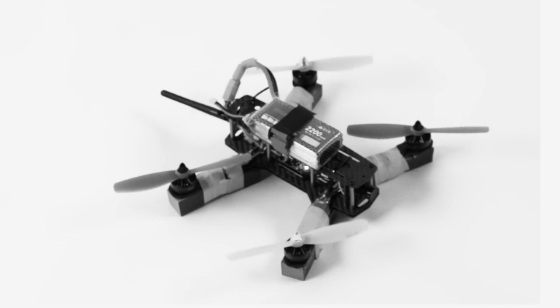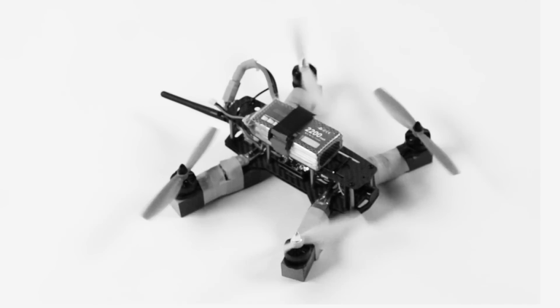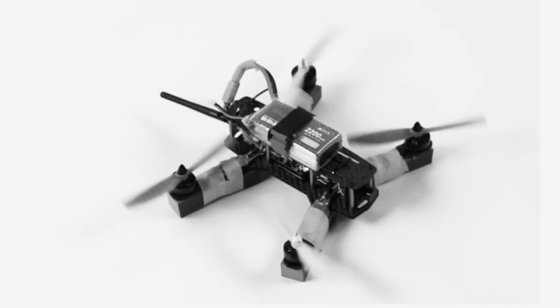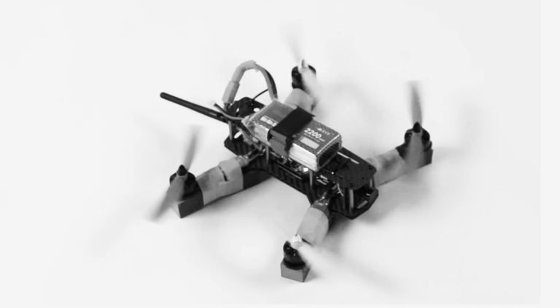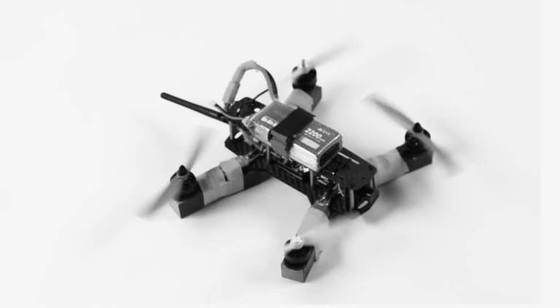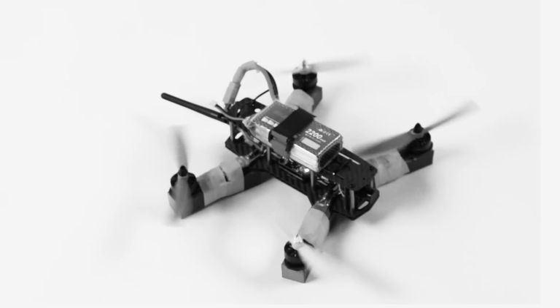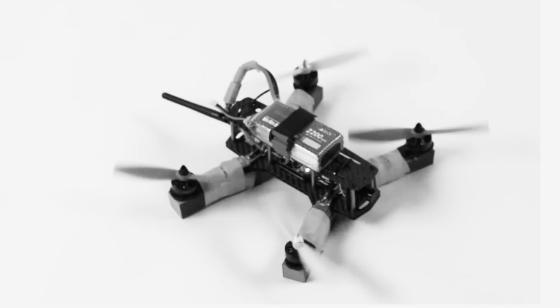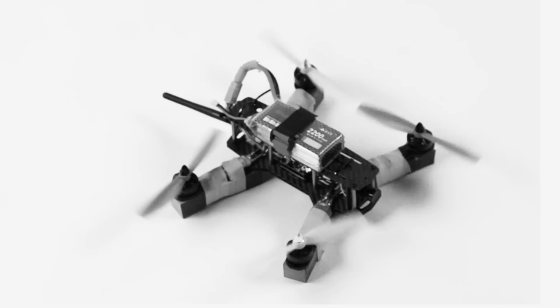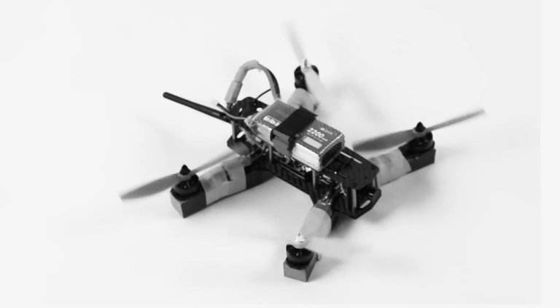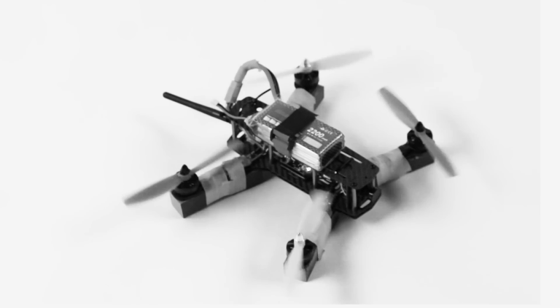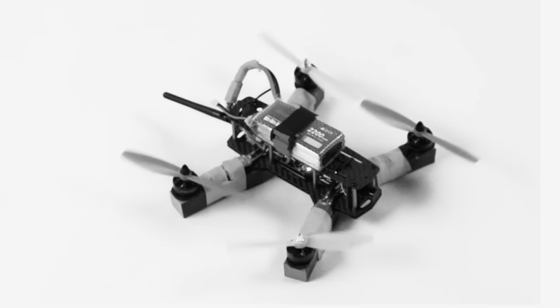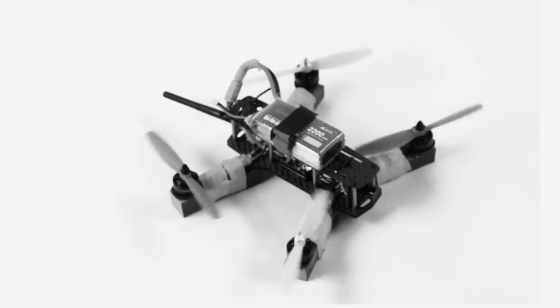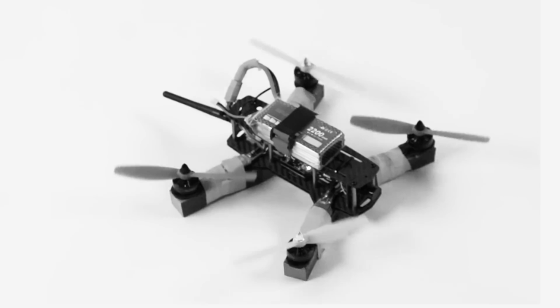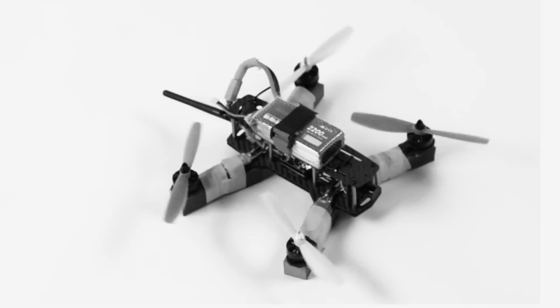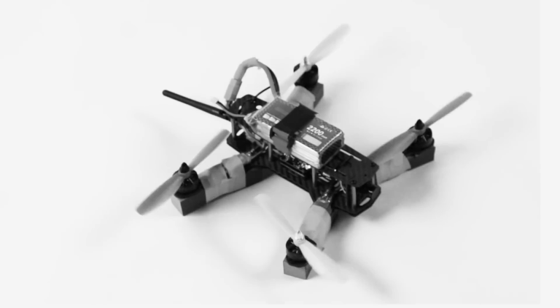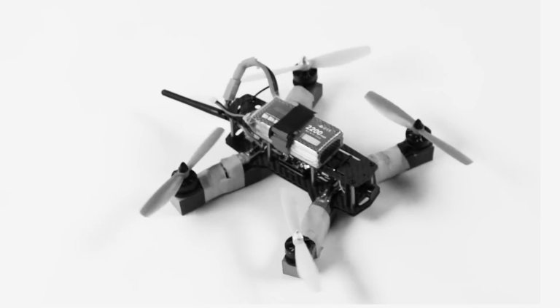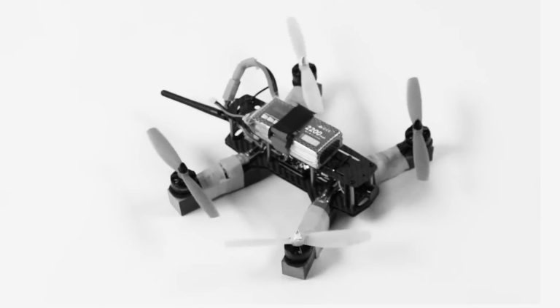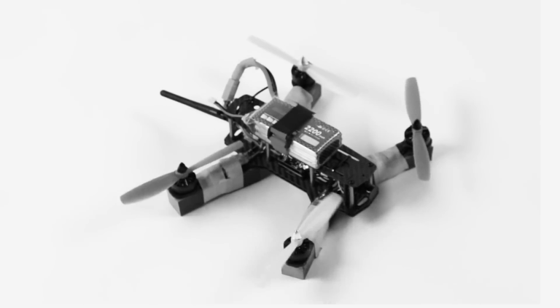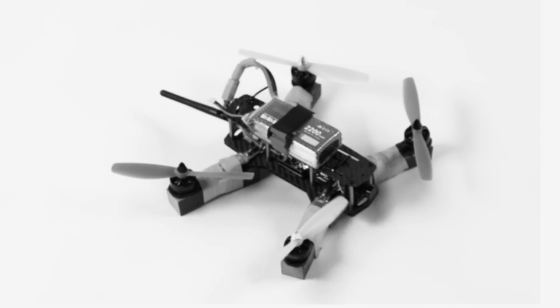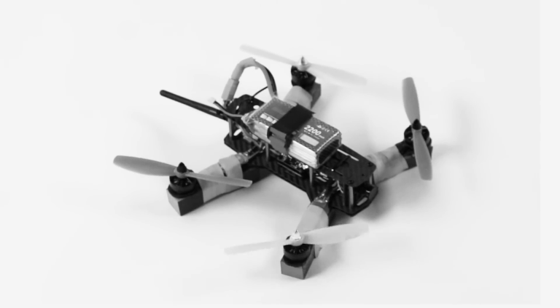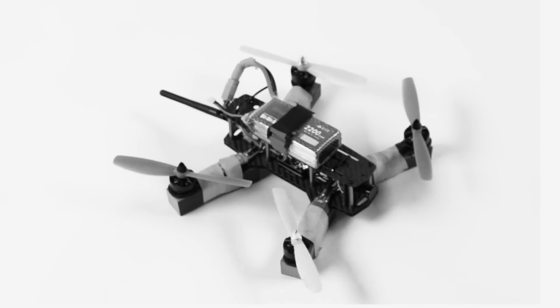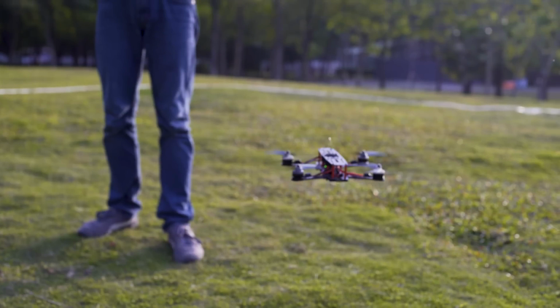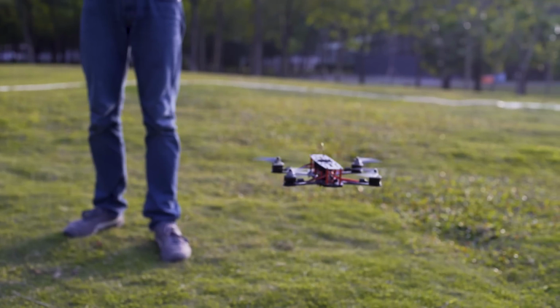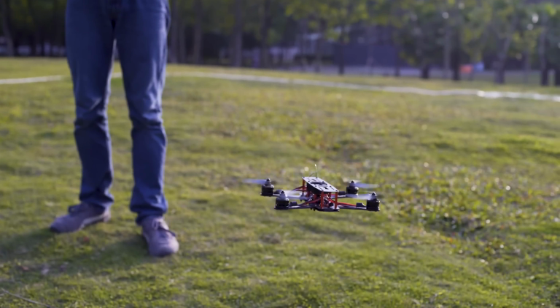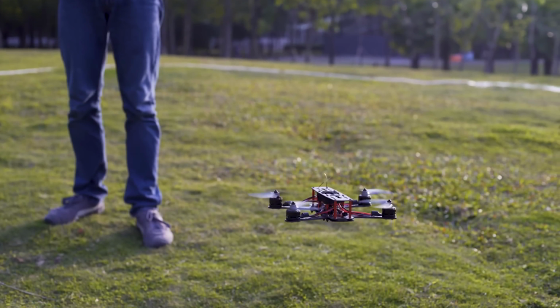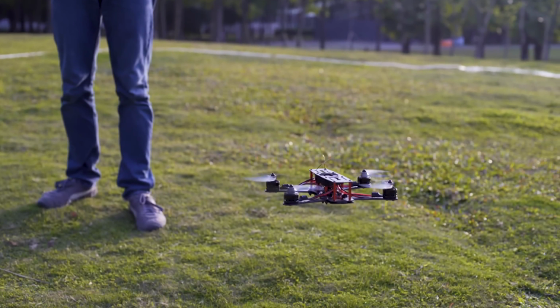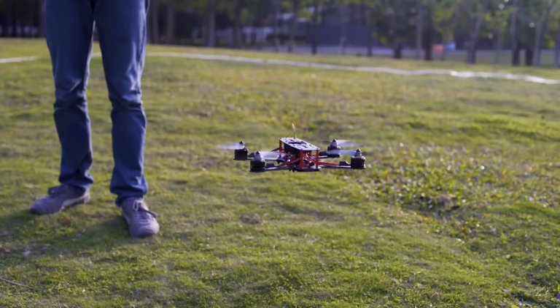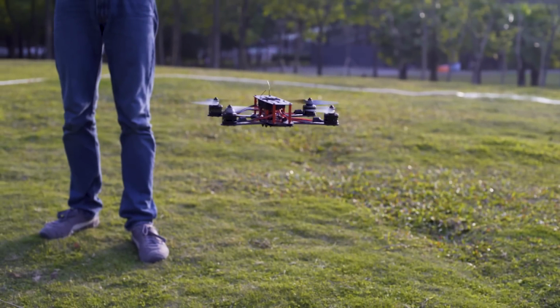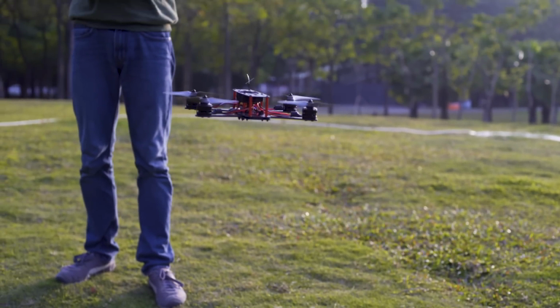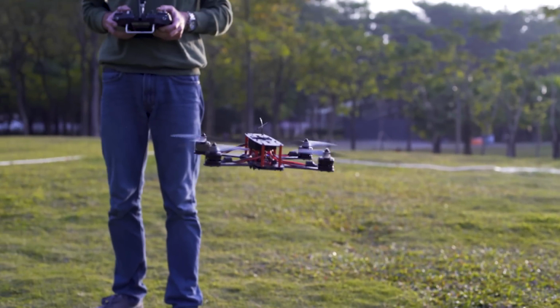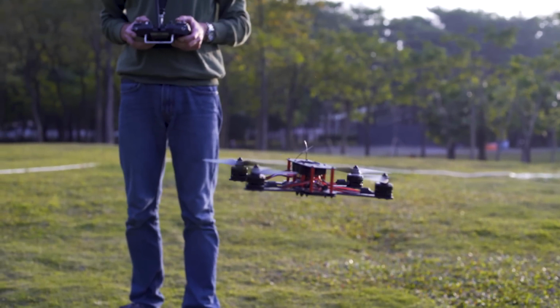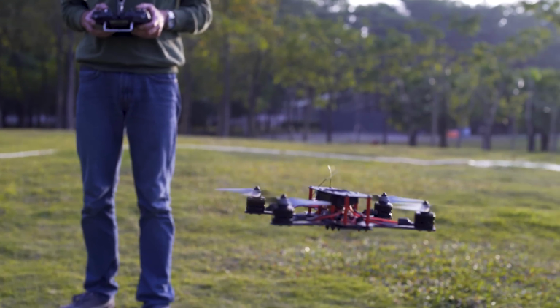Standard drone motors and ESCs are sensorless and offer limited feedback. They're good for some applications, but anyone who demands peak motor control is forced to compromise. With closed-loop speed and position information, our motors experience unparalleled control.